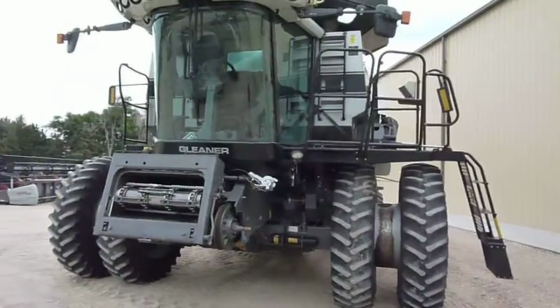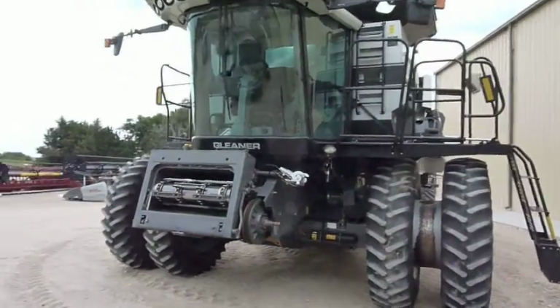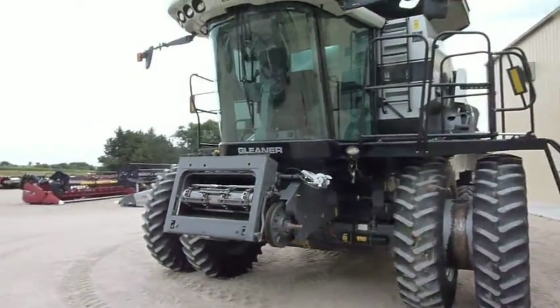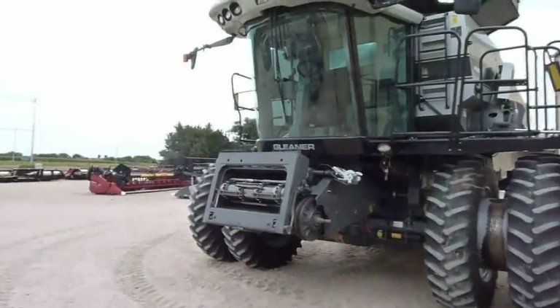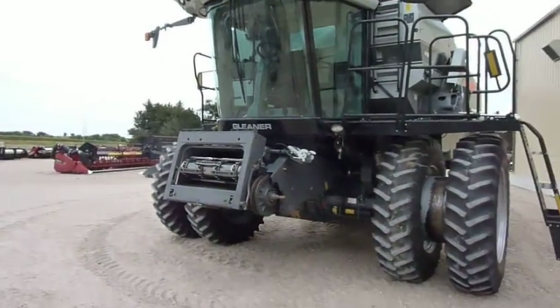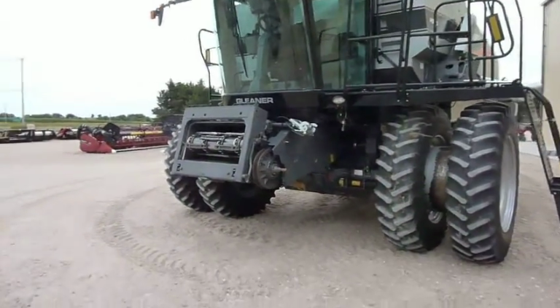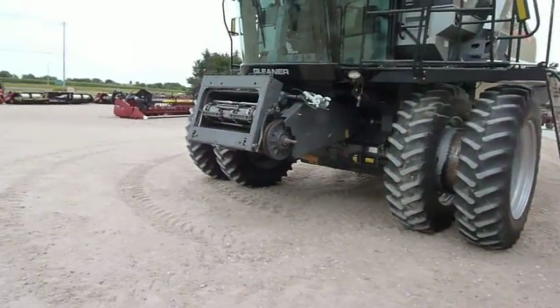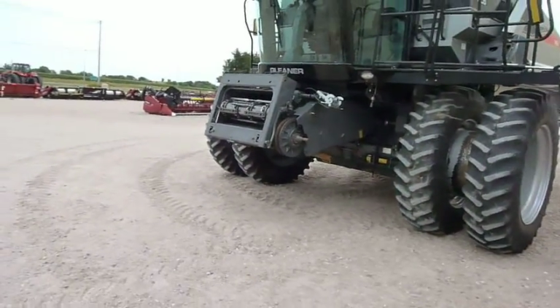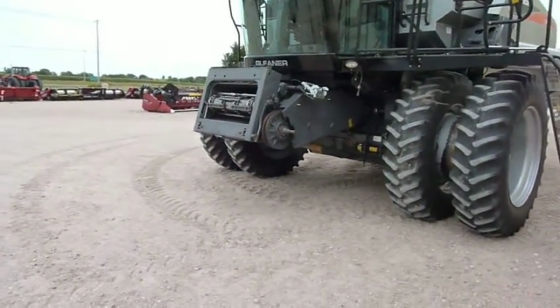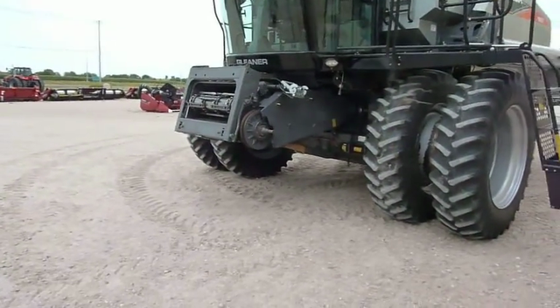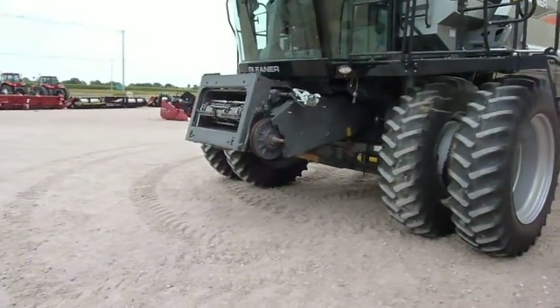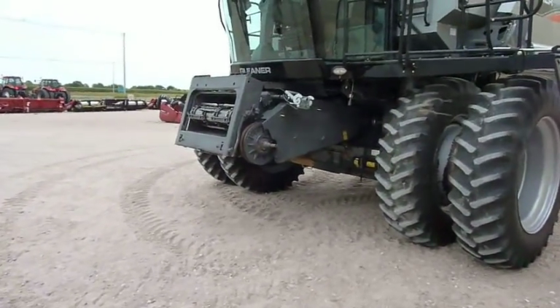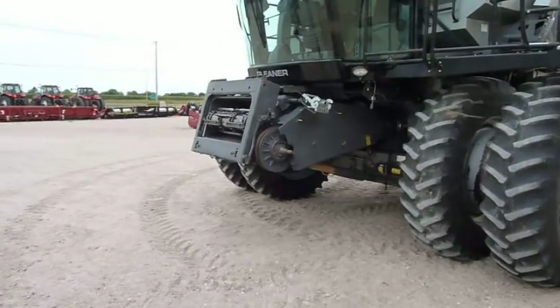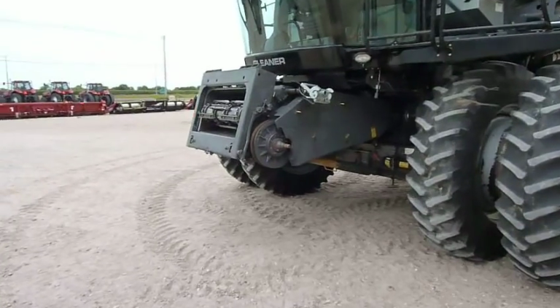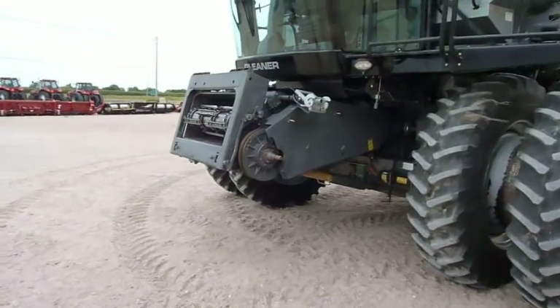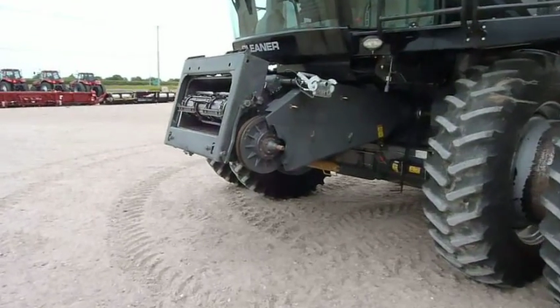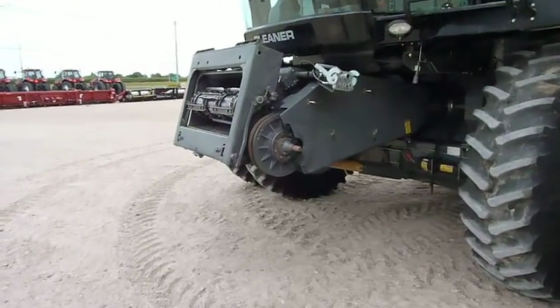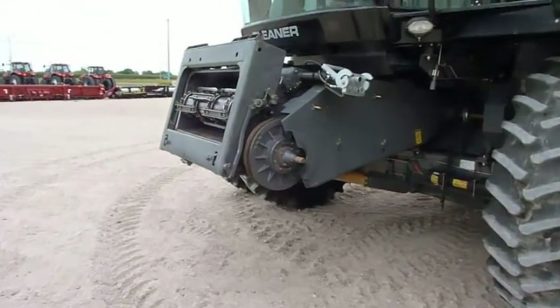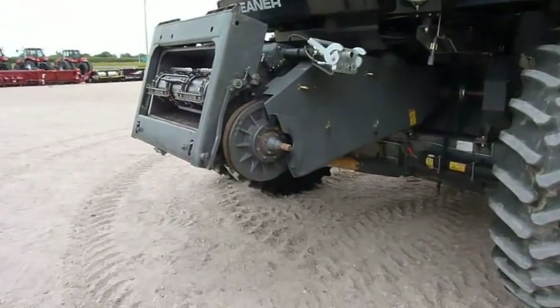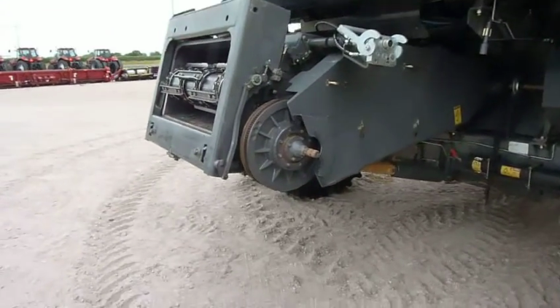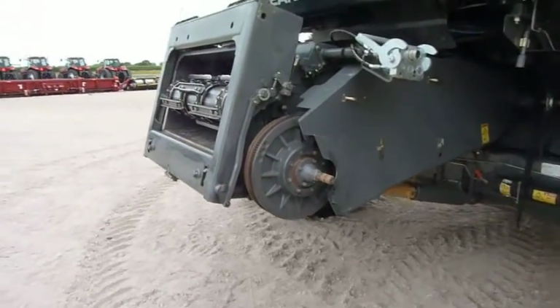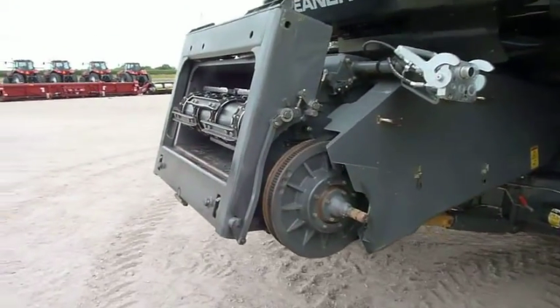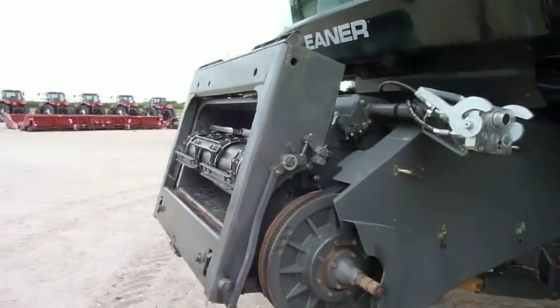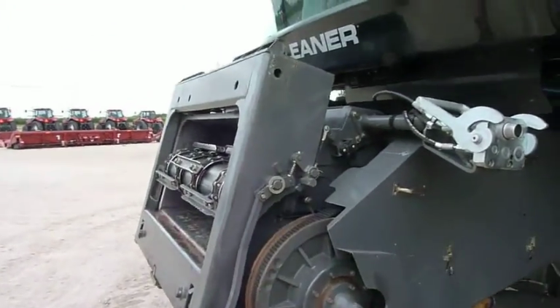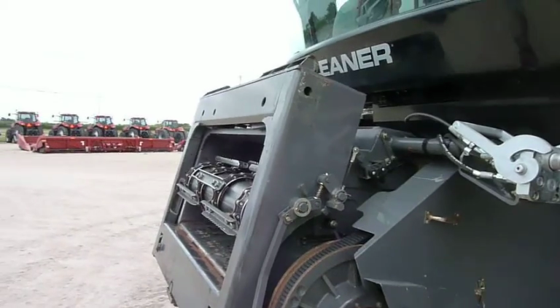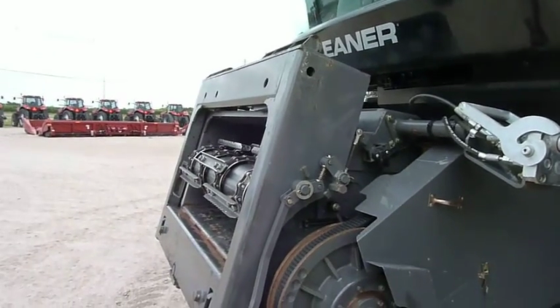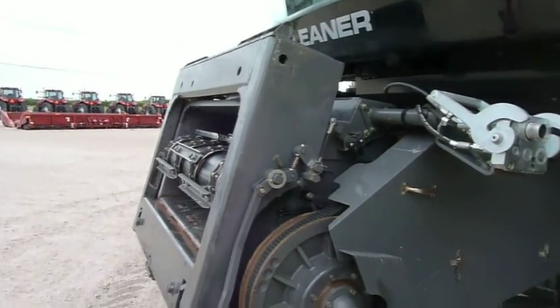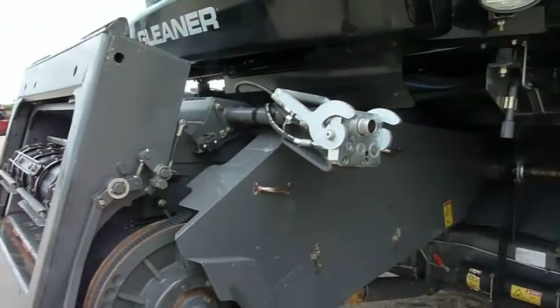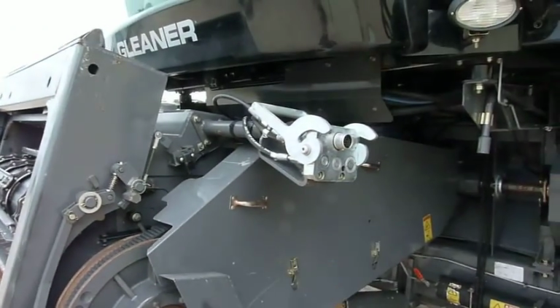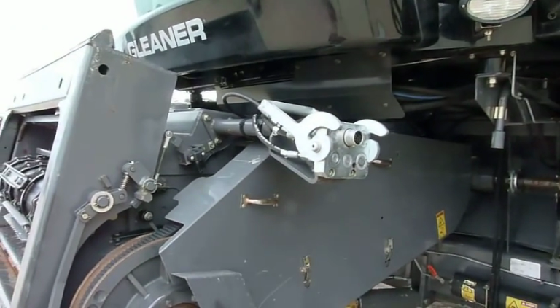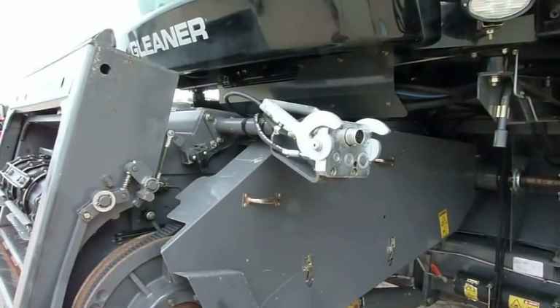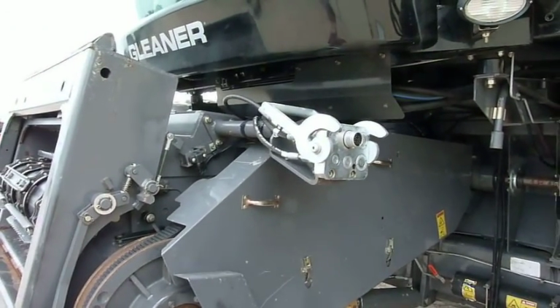With it being a corn and bean version, it's got a variable speed feeder drive. It also has lateral tilt and a single point hookup for the headers.